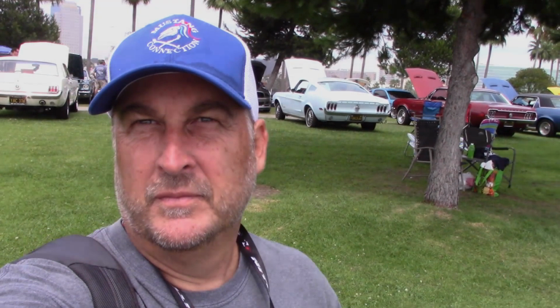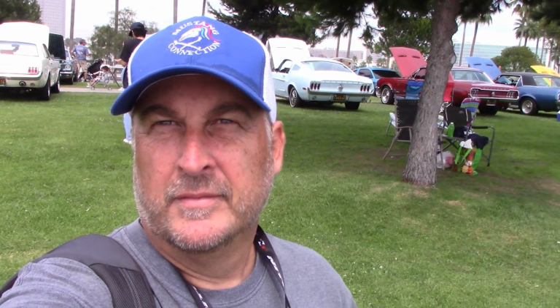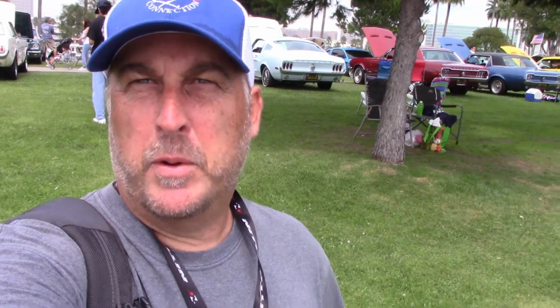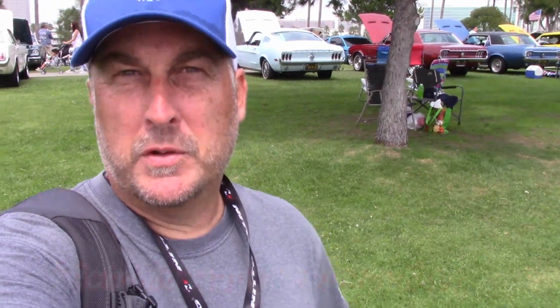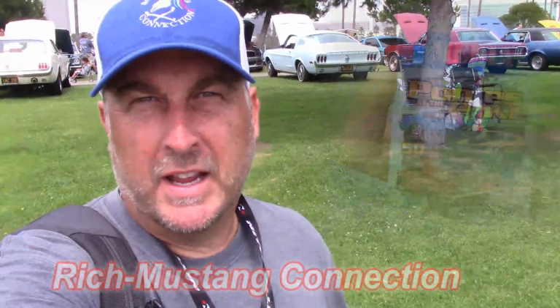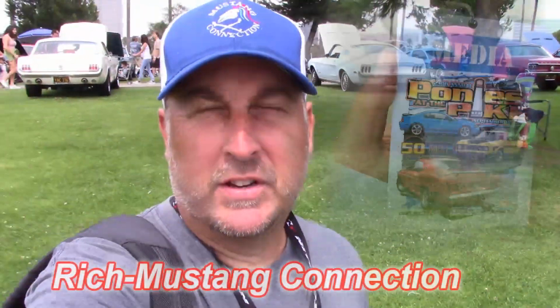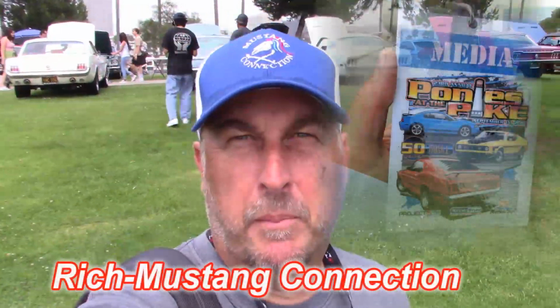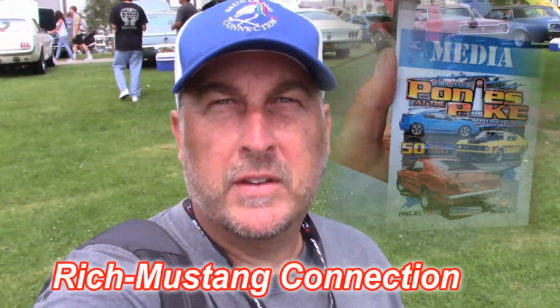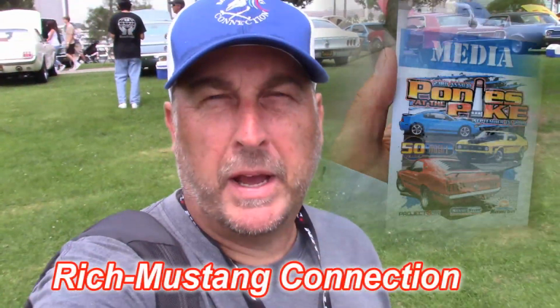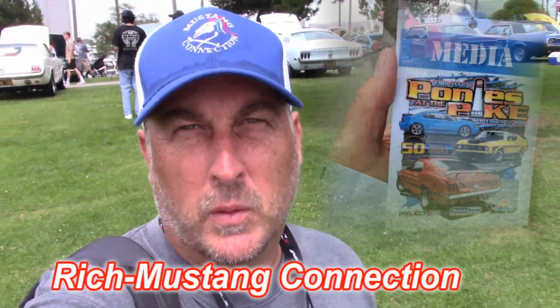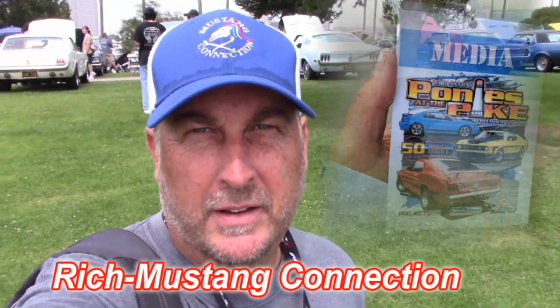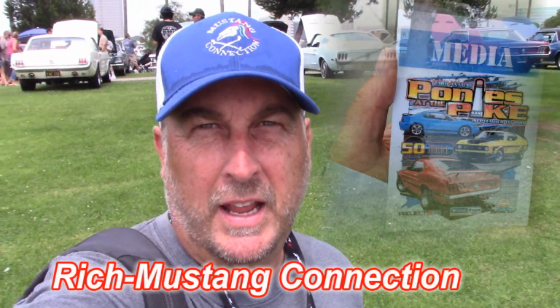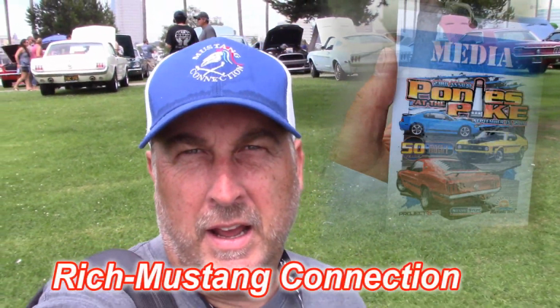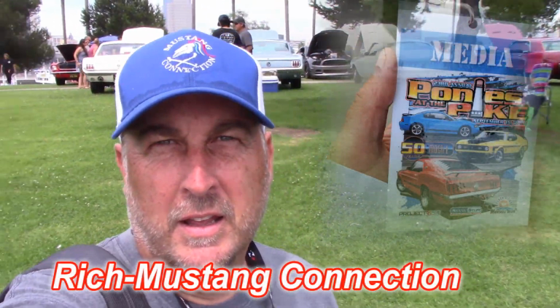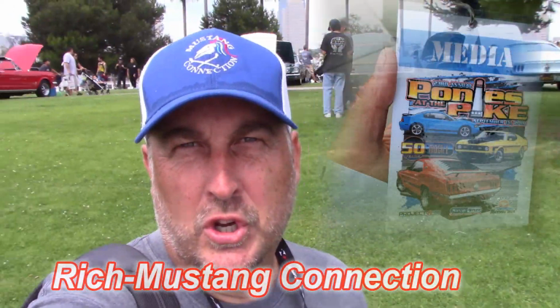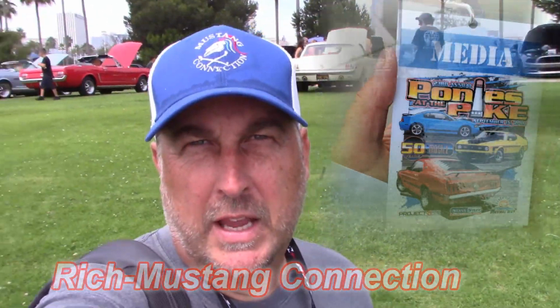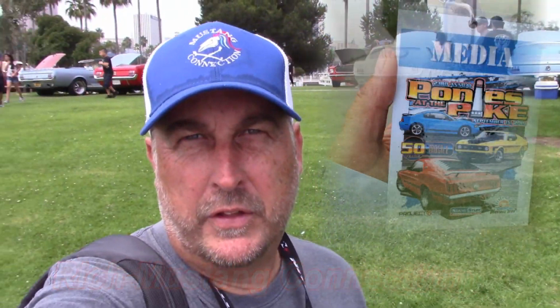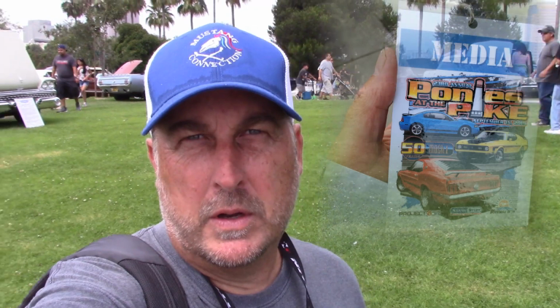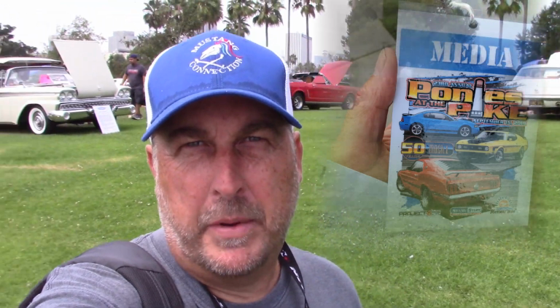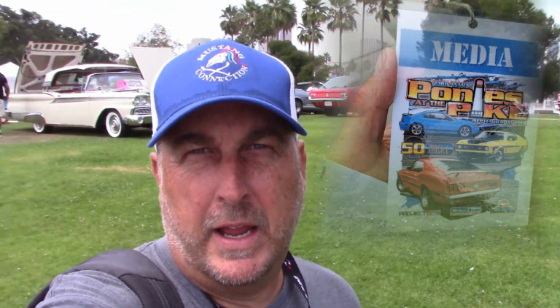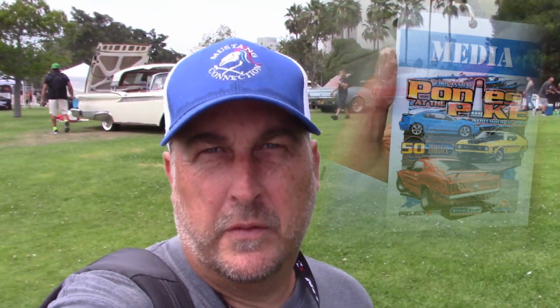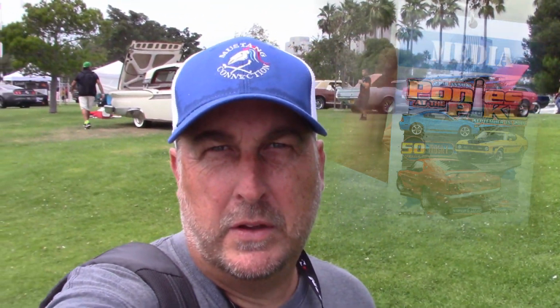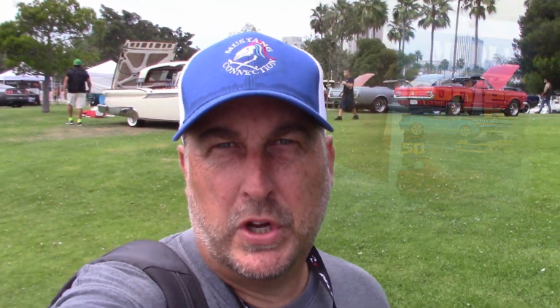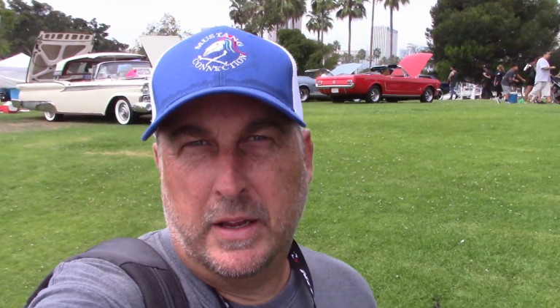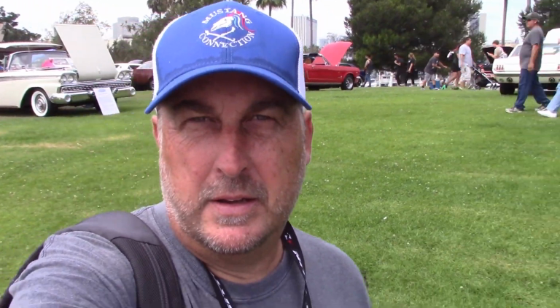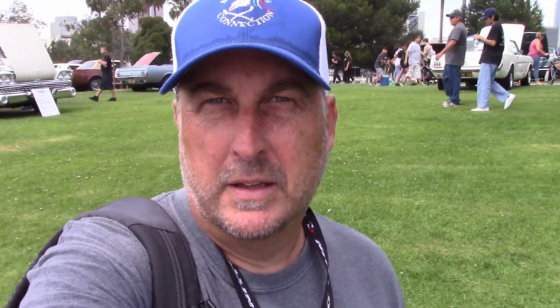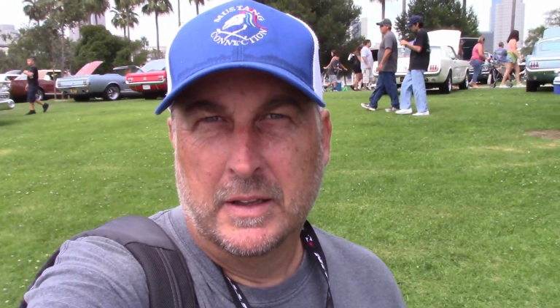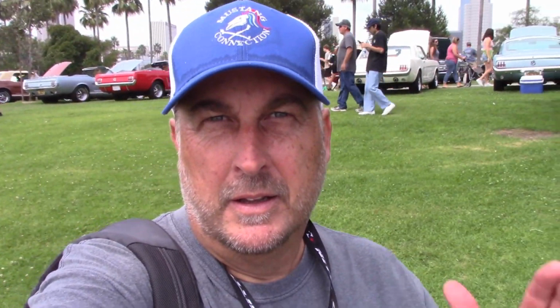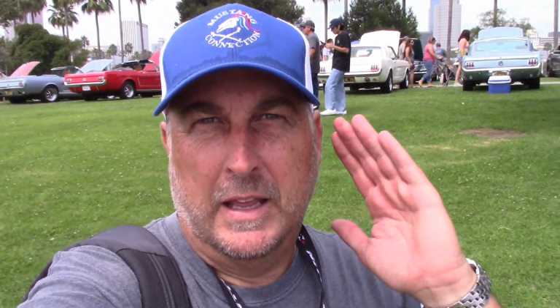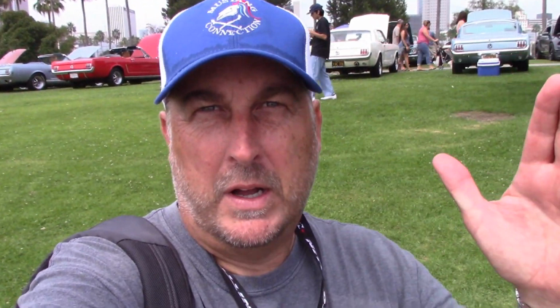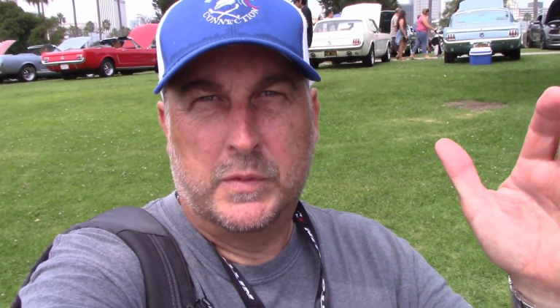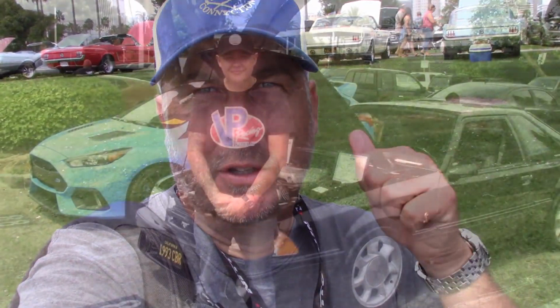Hey everybody, Rich at Mustang Connection. I'm at Ponies at the Pike 2019 and John's giving out the awards now, but I have some videos I've shot. Thanks for watching, see y'all soon.